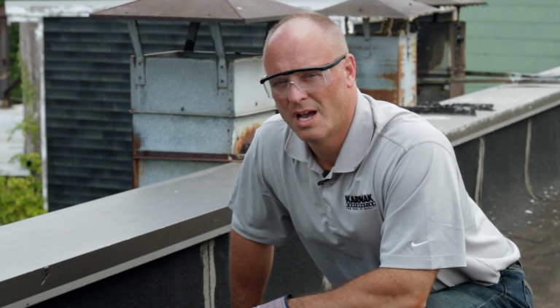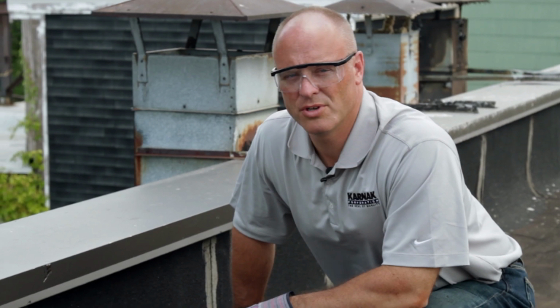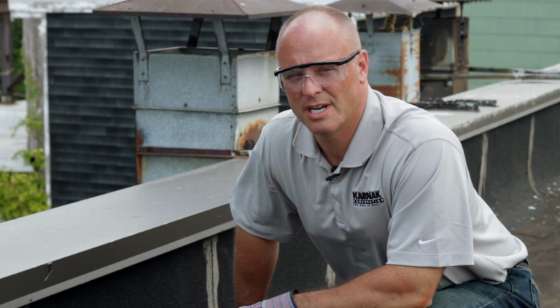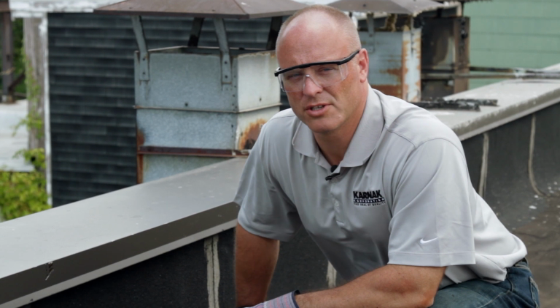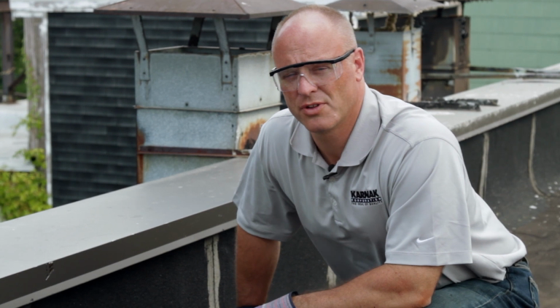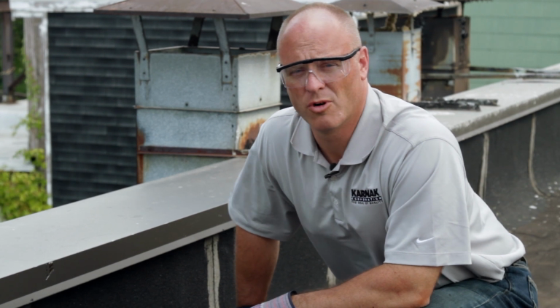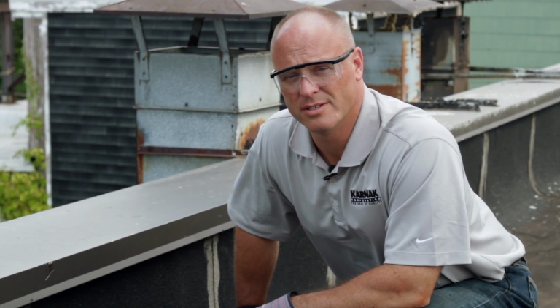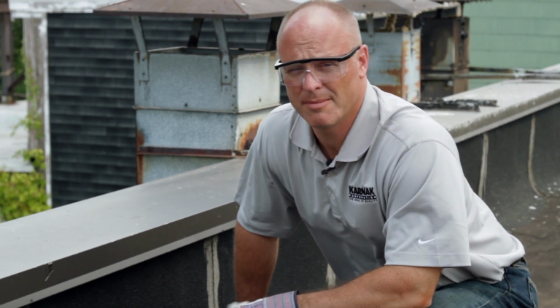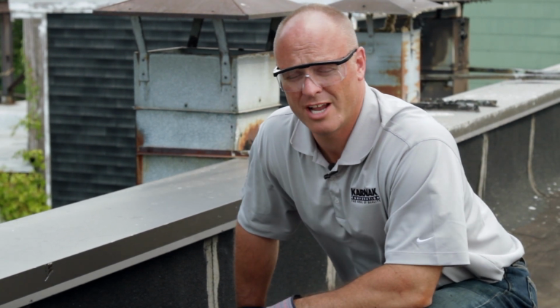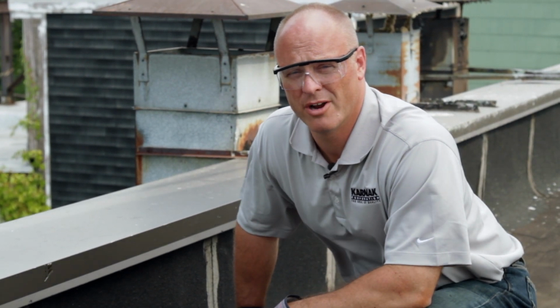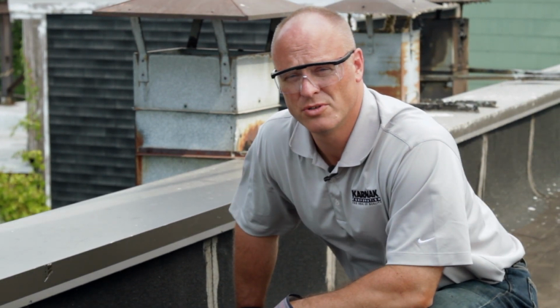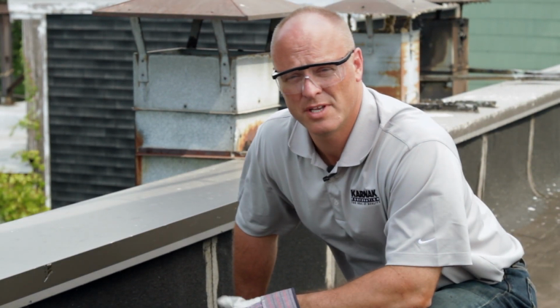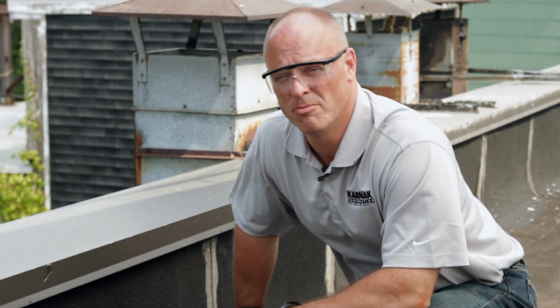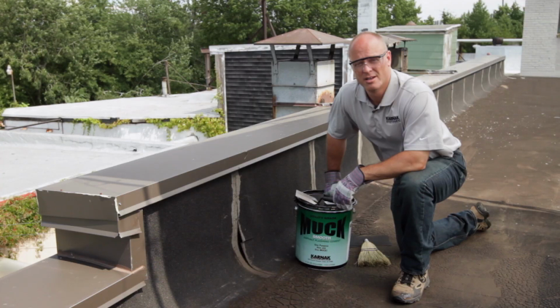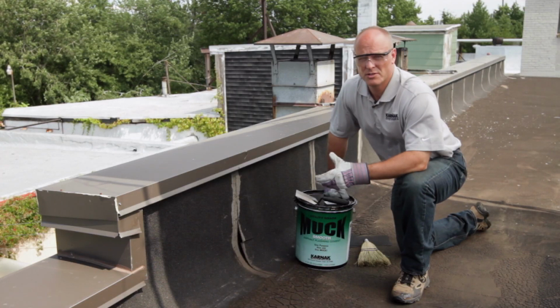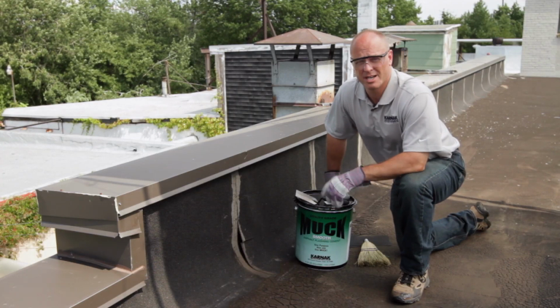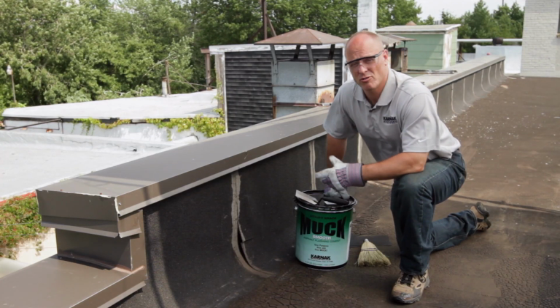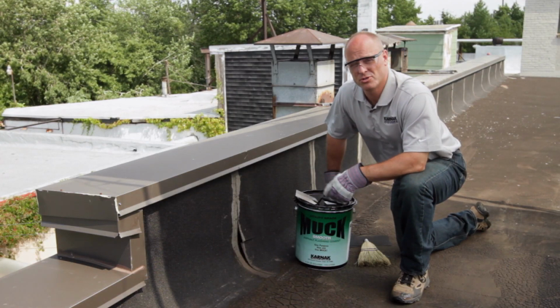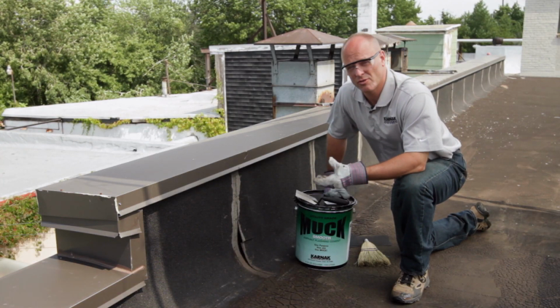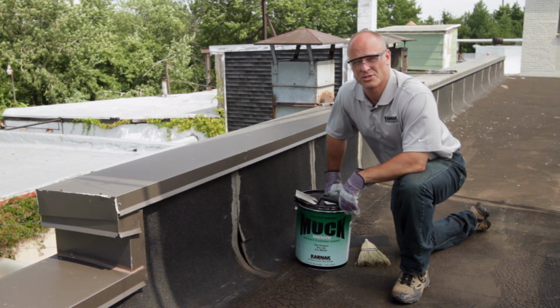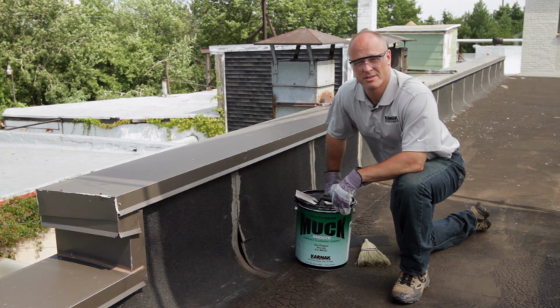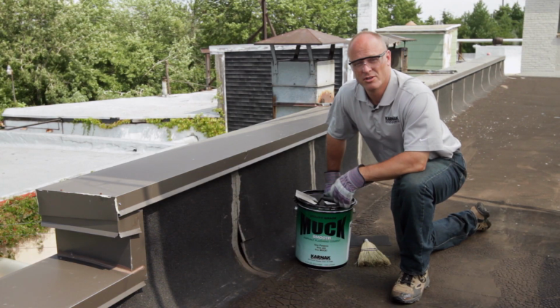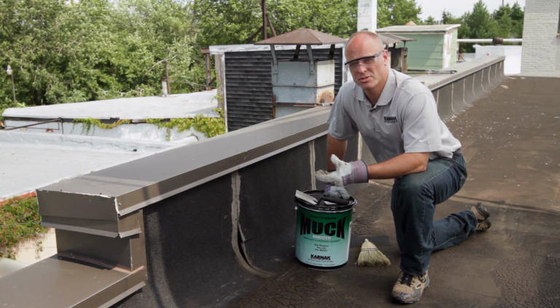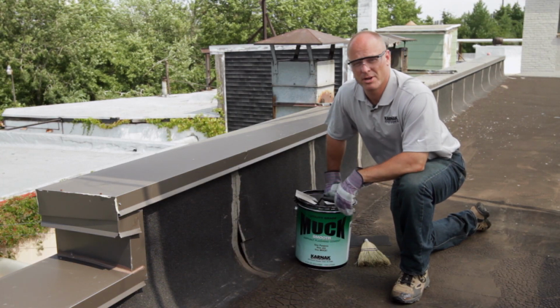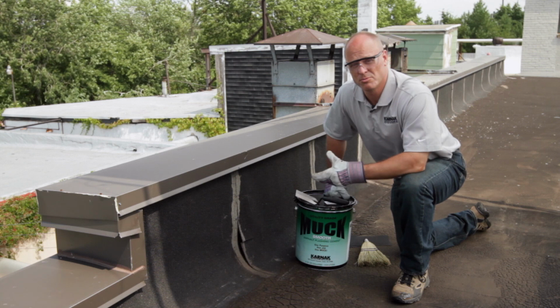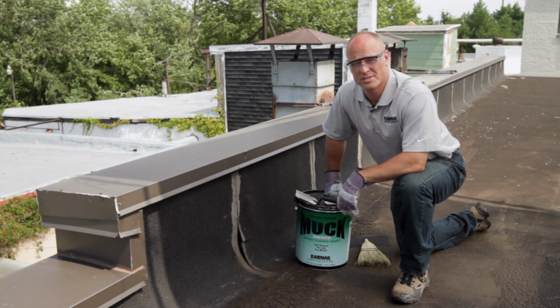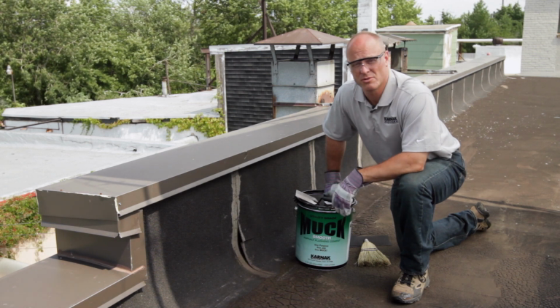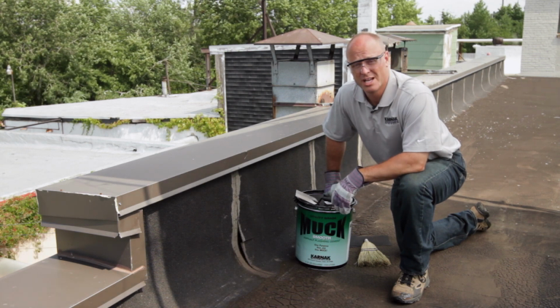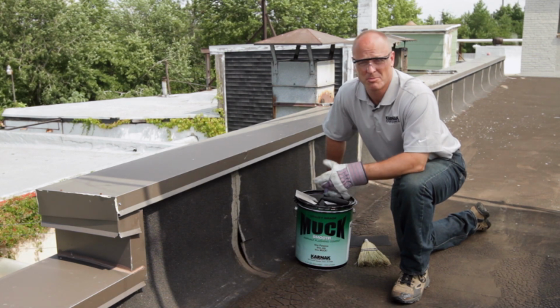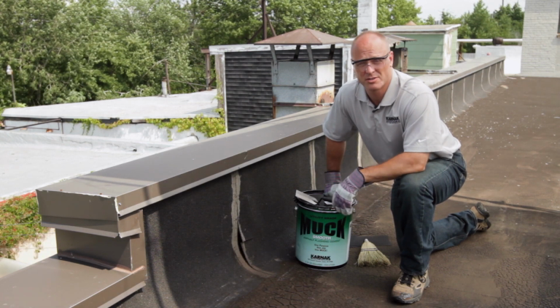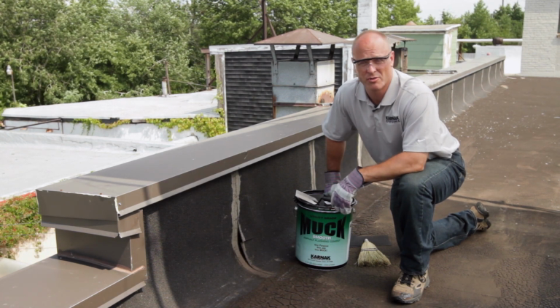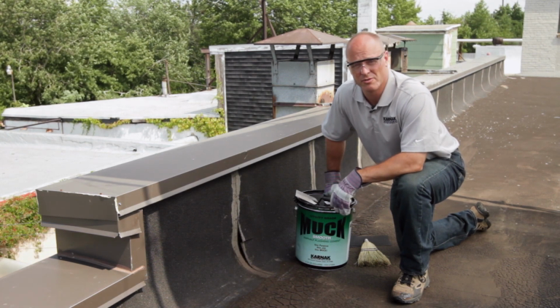Hi, I'm Chris Hudick, Technical Sales Manager for the Carnet Corporation. Today I'm going to show you how to make a repair using 15 Smooth Muck. 15 Smooth Muck is a general purpose utility grade flashing cement. It can be used to make repairs on smooth surface asphalt roofing as well as modified smooth and granular roofing.